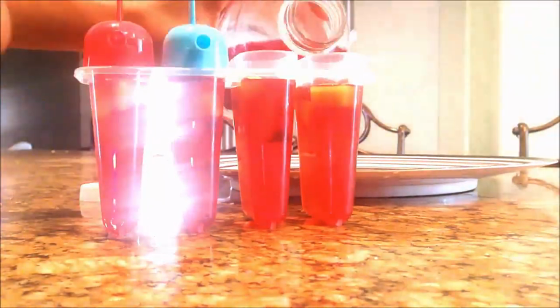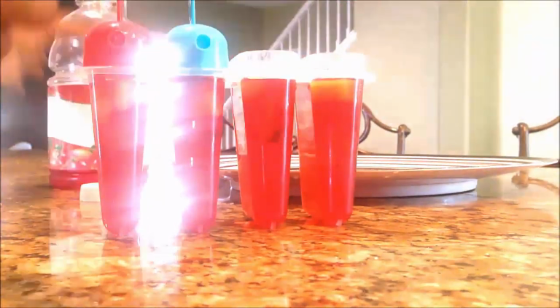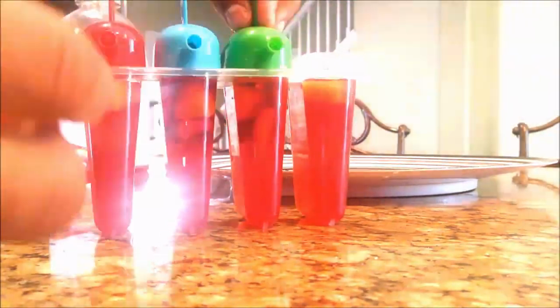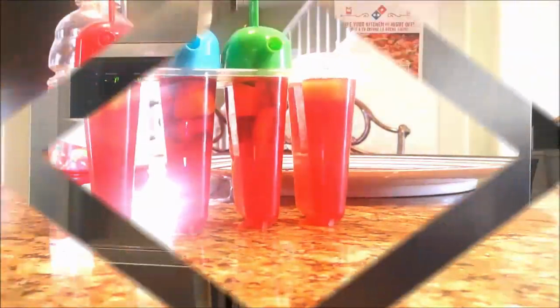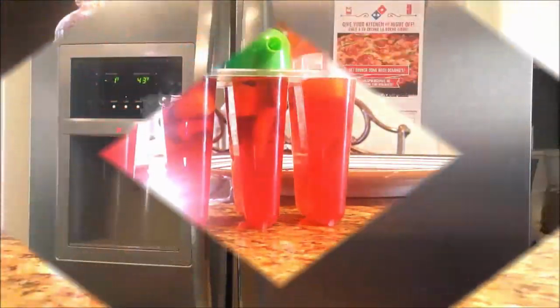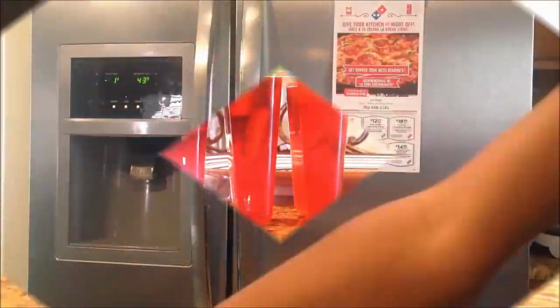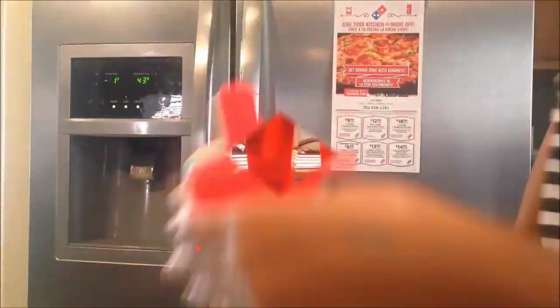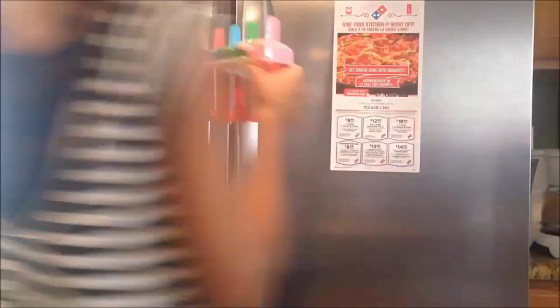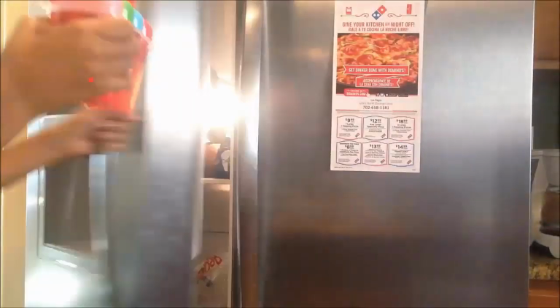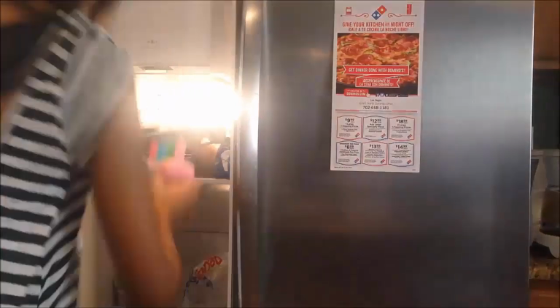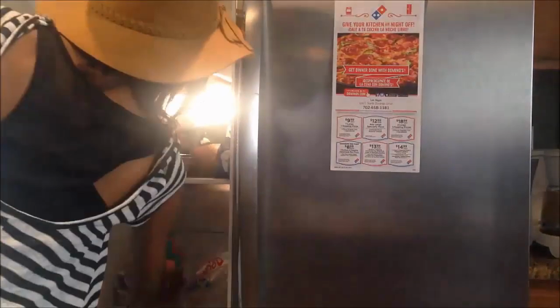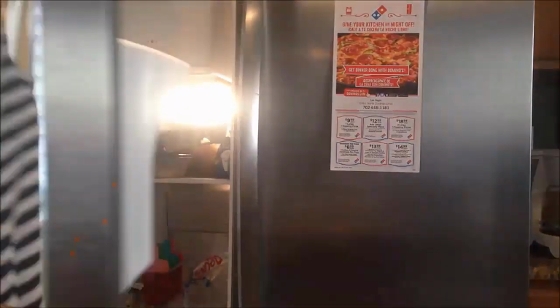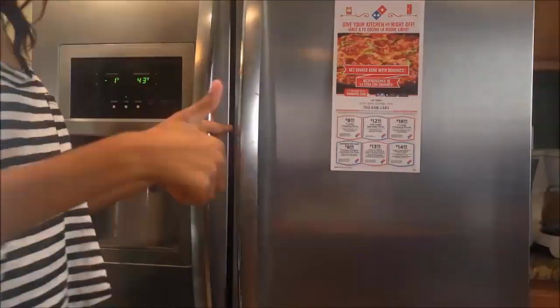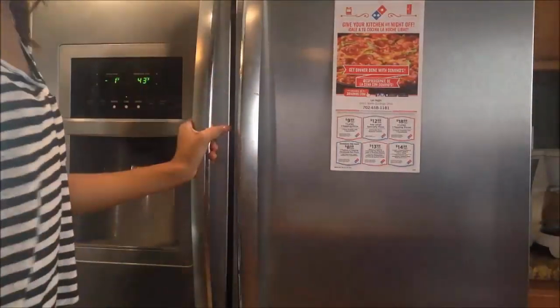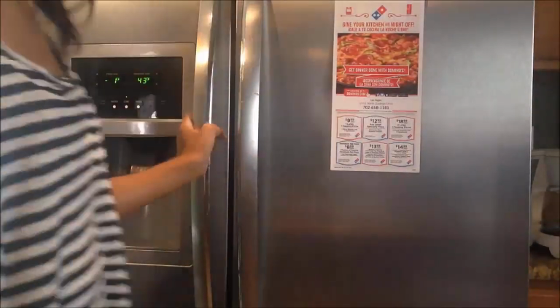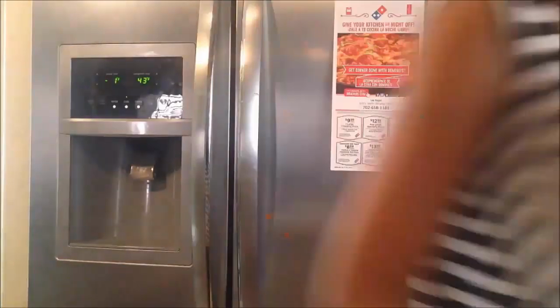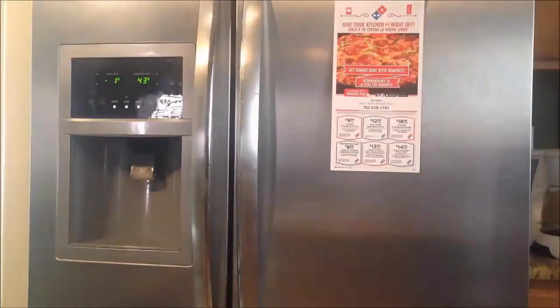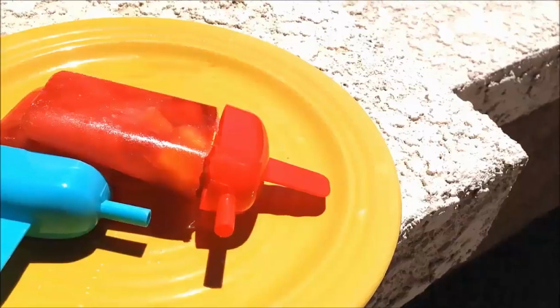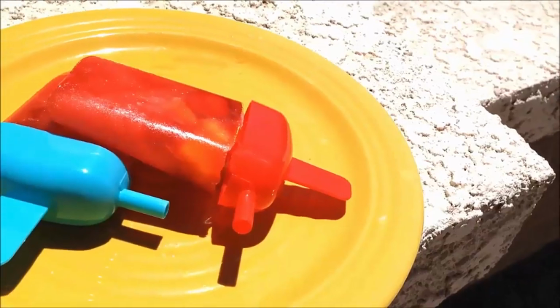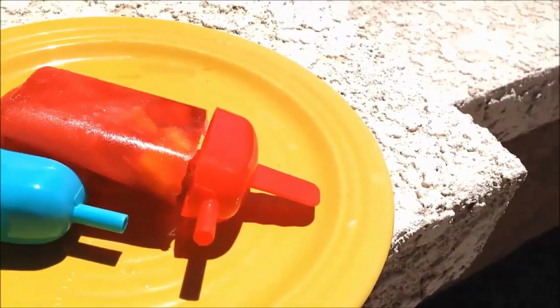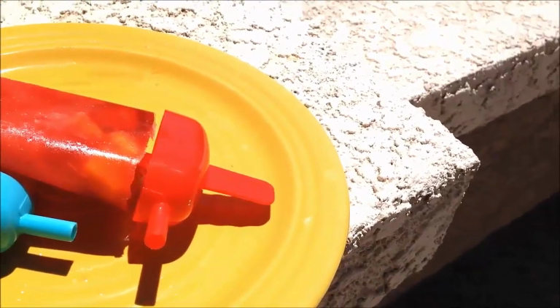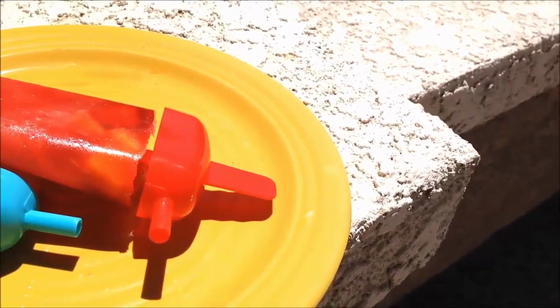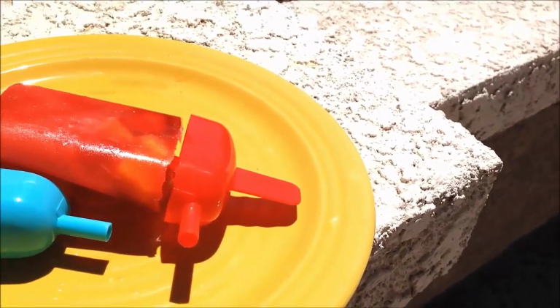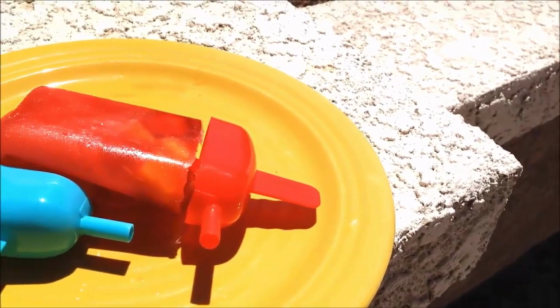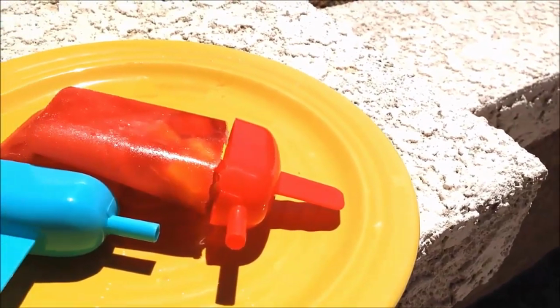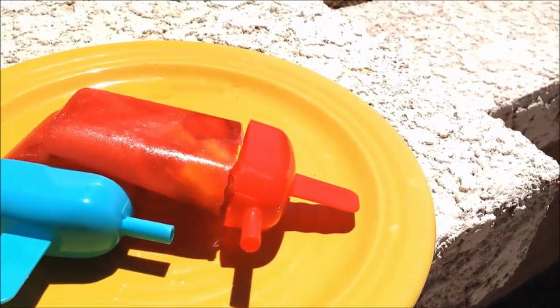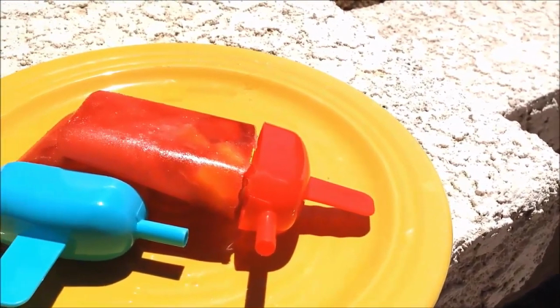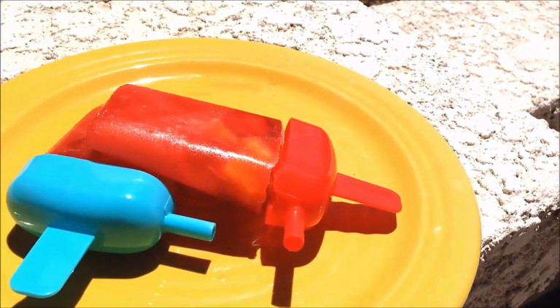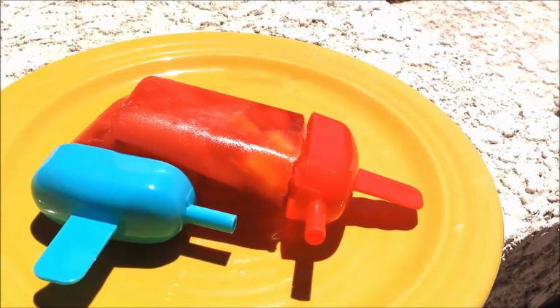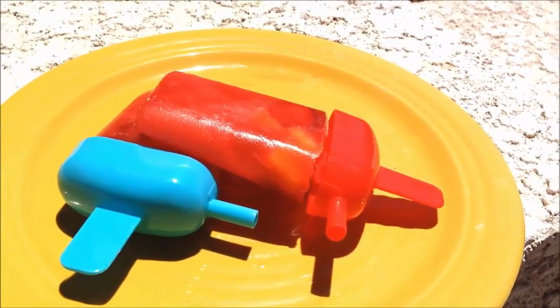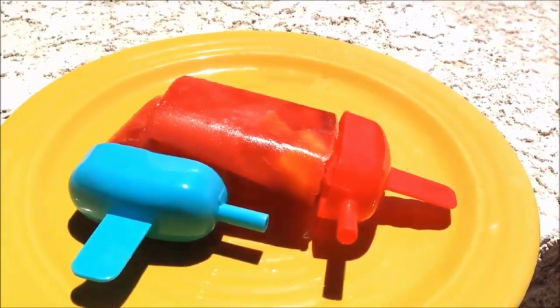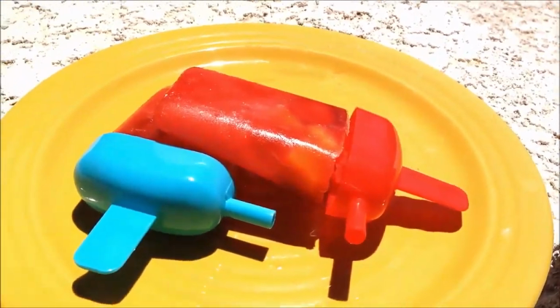And once you are finished, you have to pop them into the freezer for a couple of hours. And once you take them out, you will have delicious, easy, and healthy popsicles.